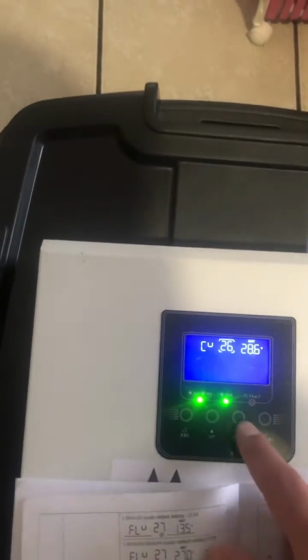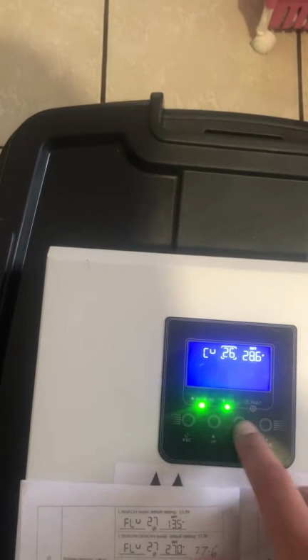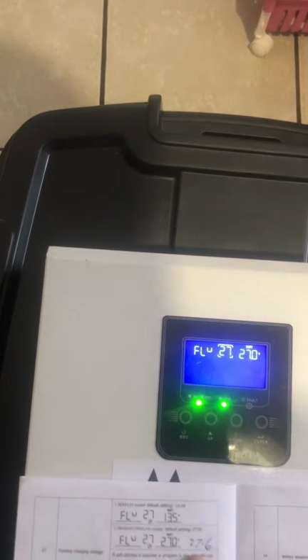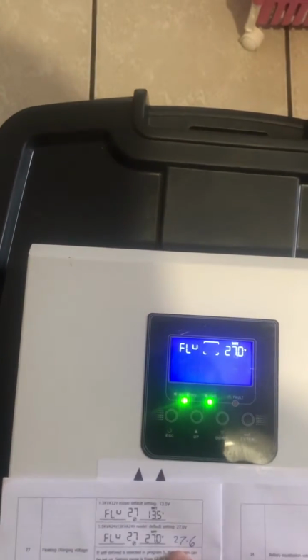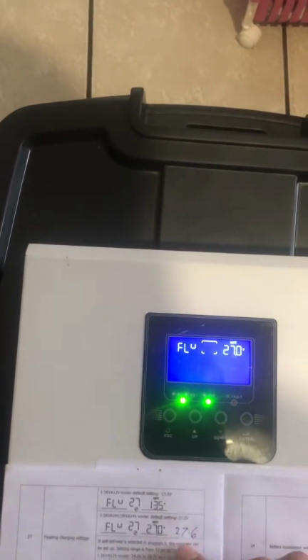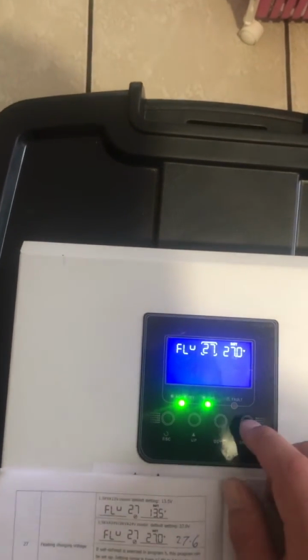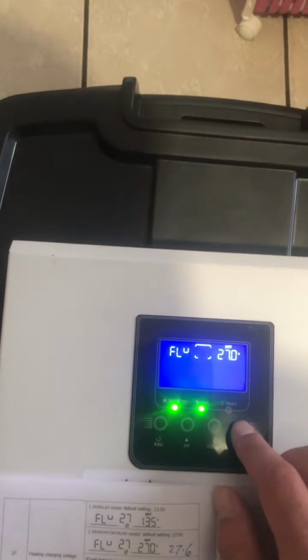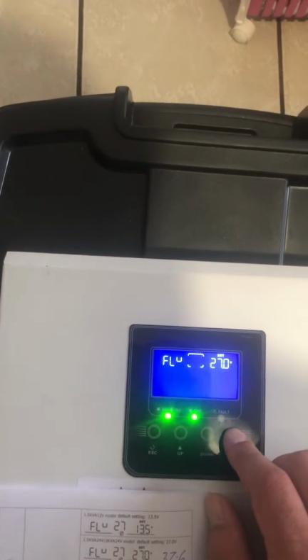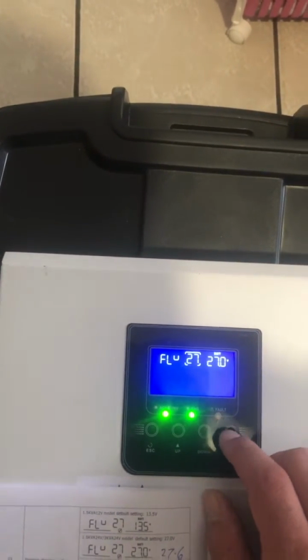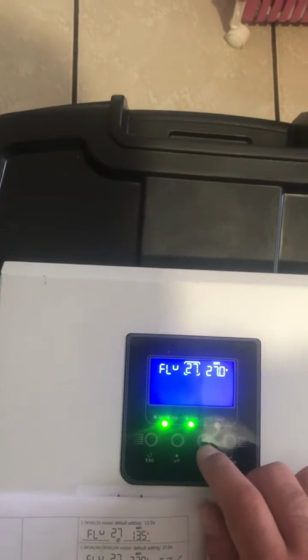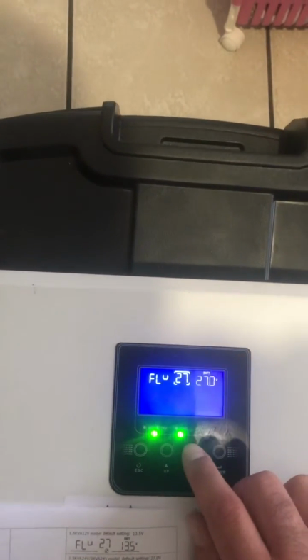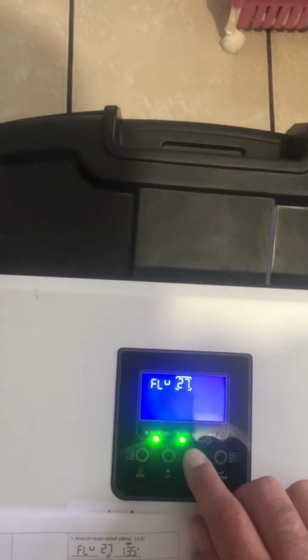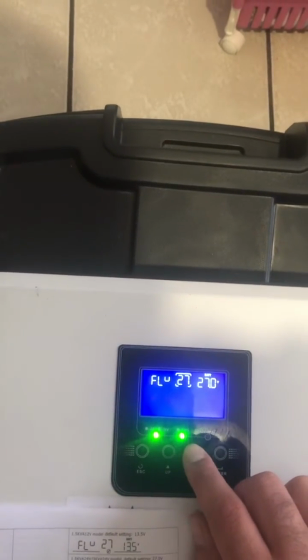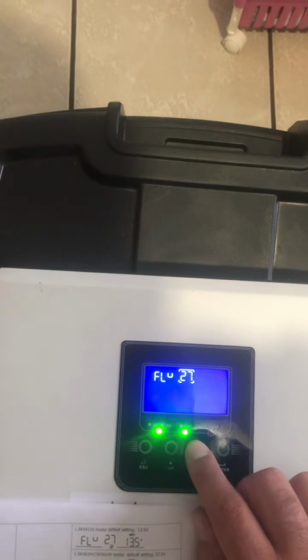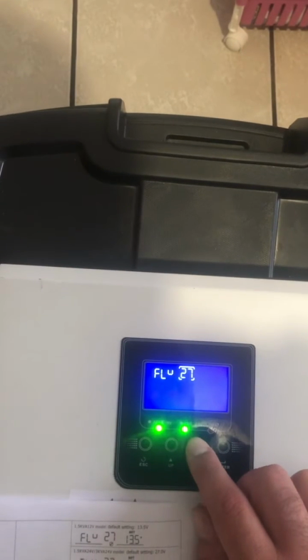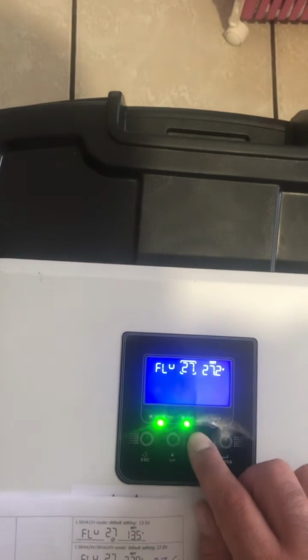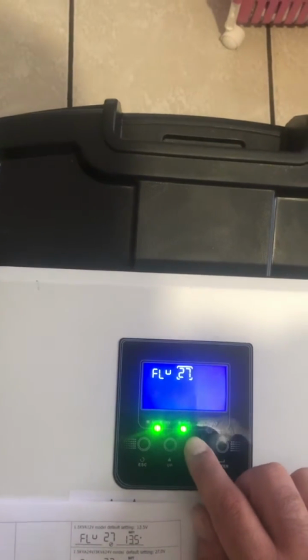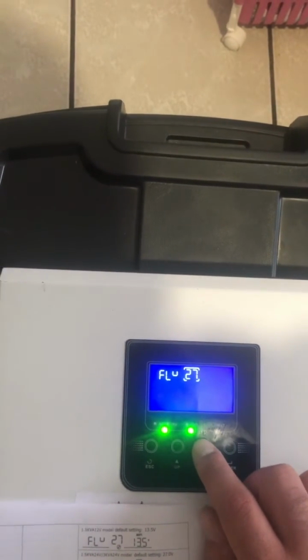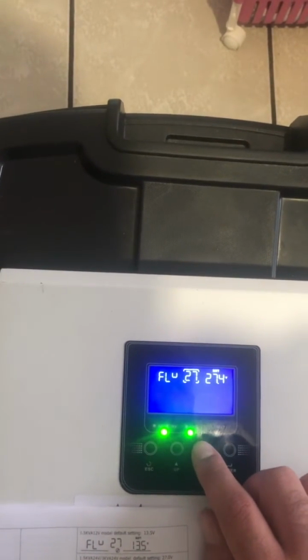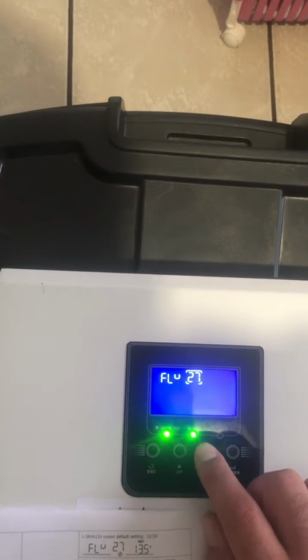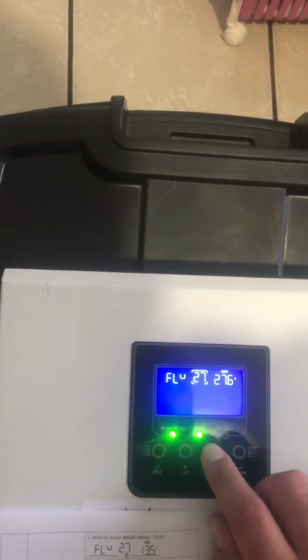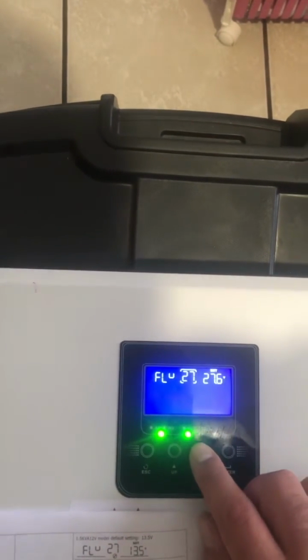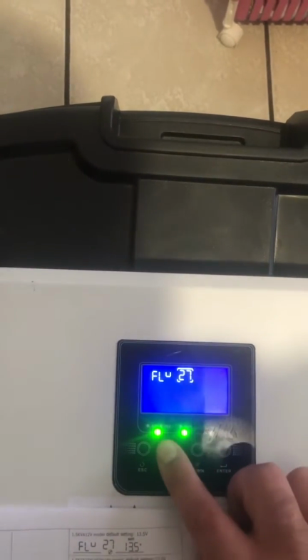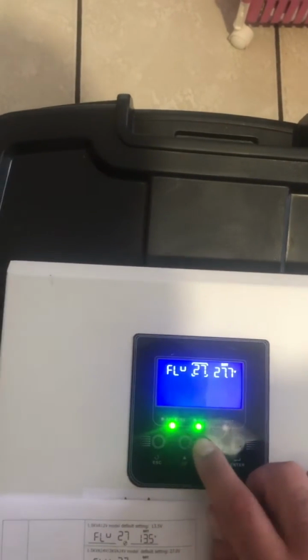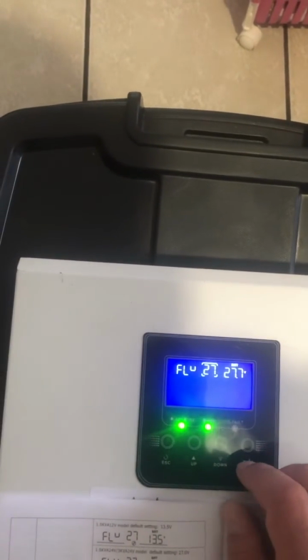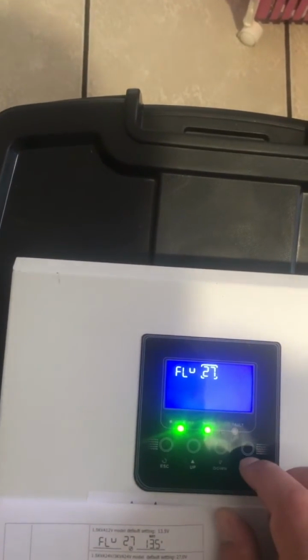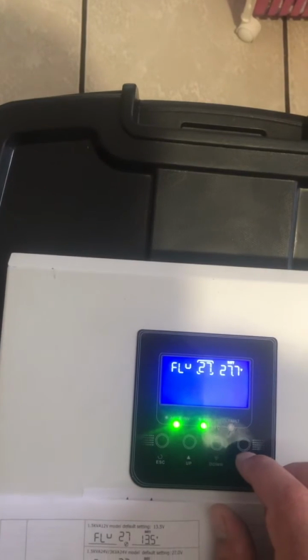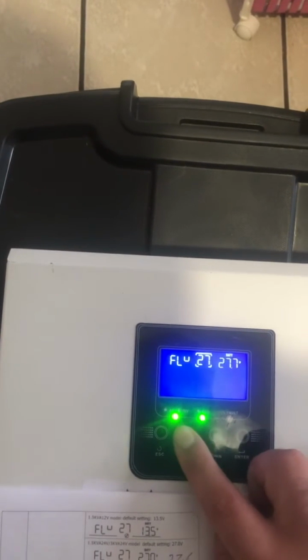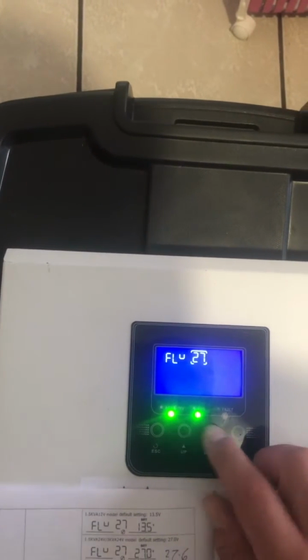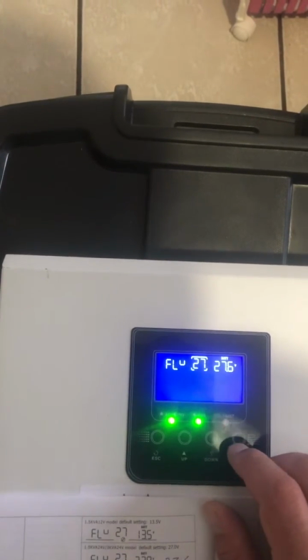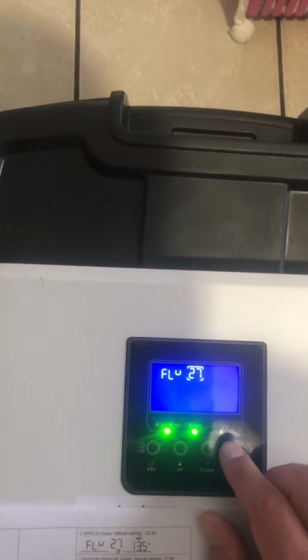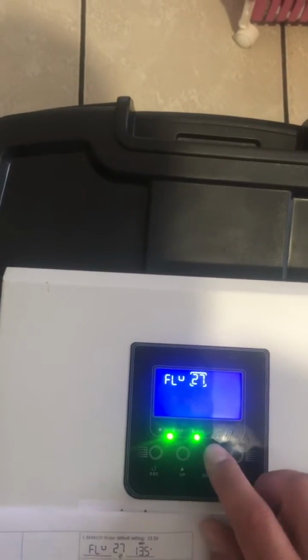Down to number 27 — we'll want to set to 27.6. Press enter all the way down to 27.6, then press enter.